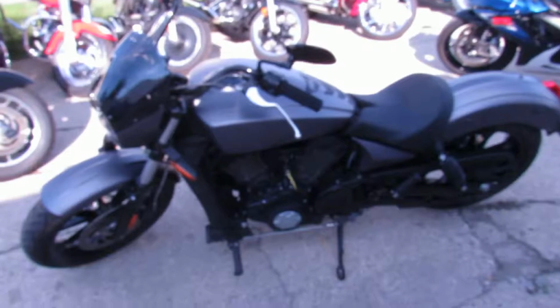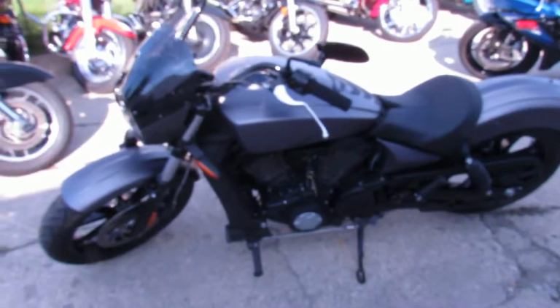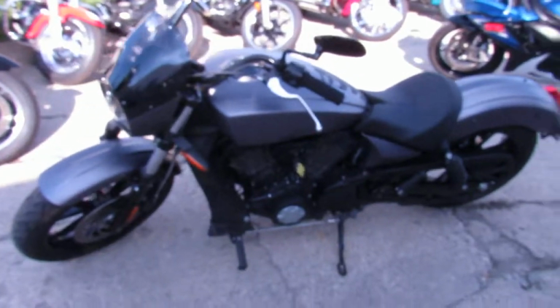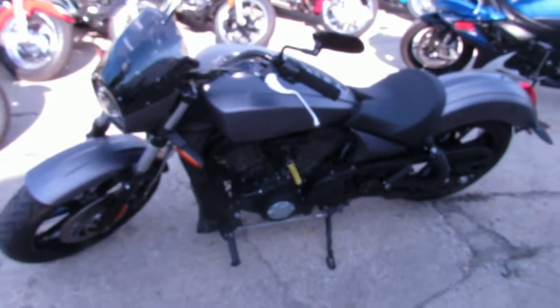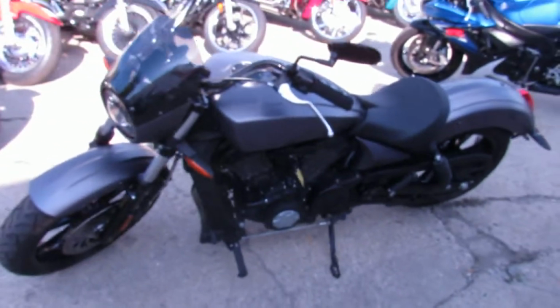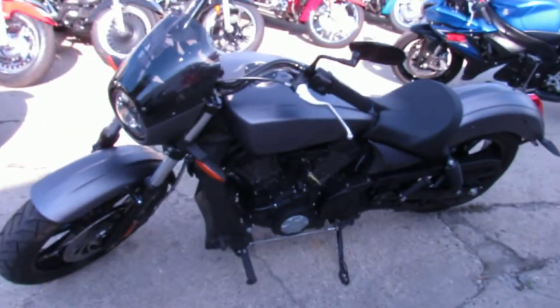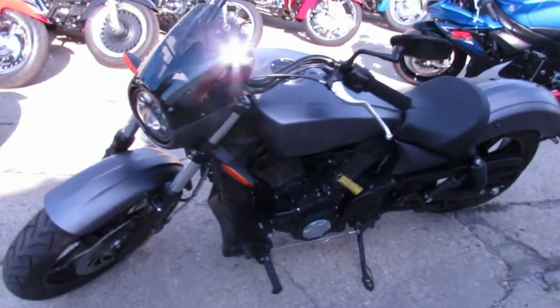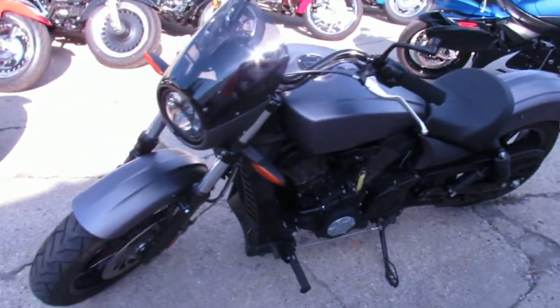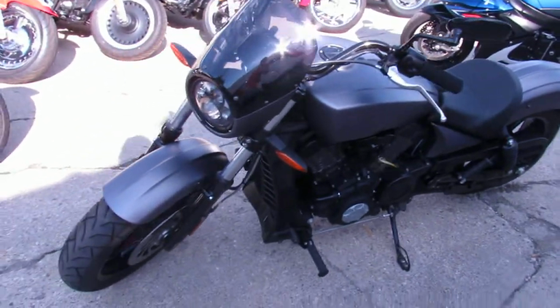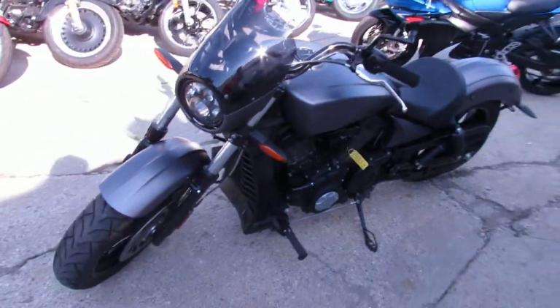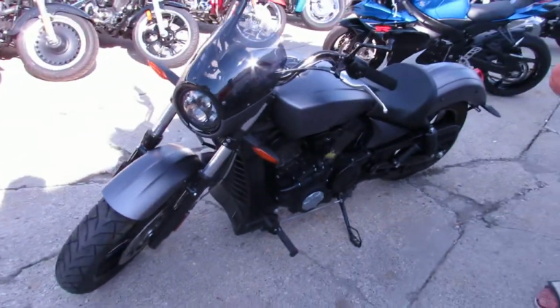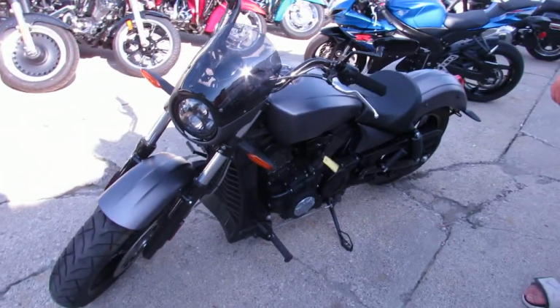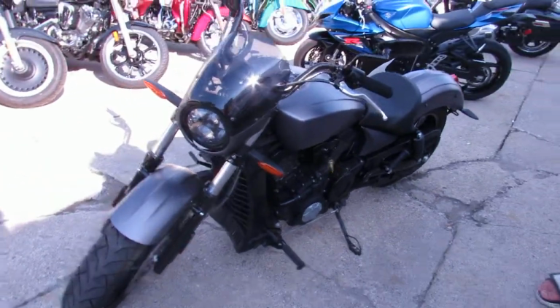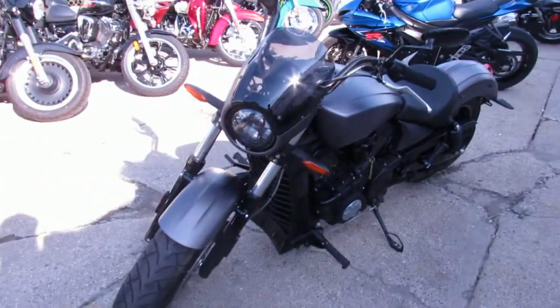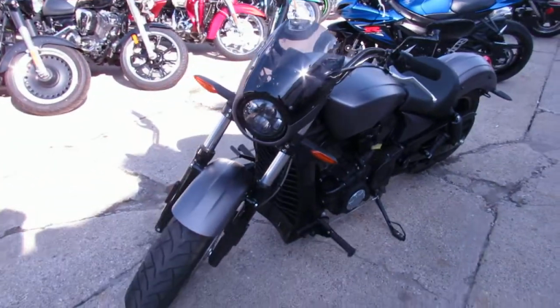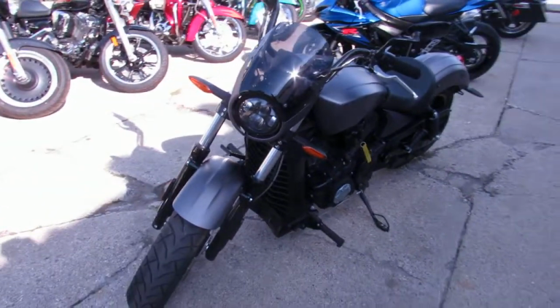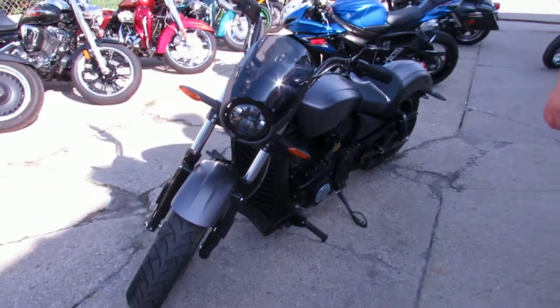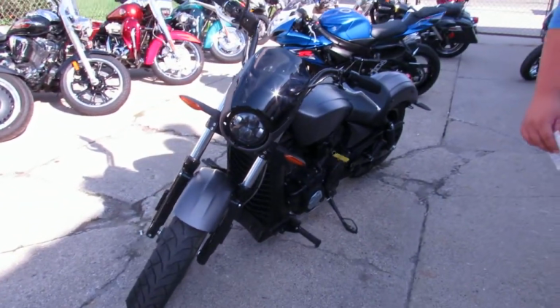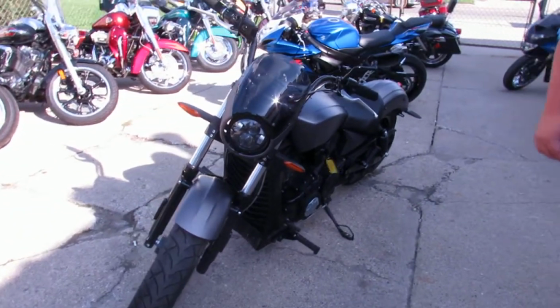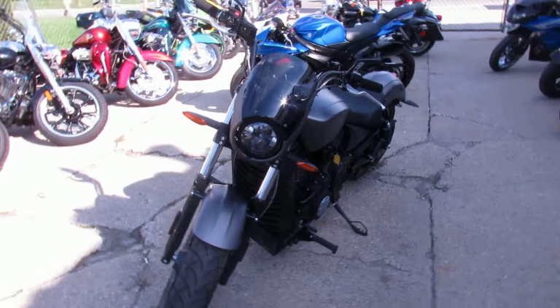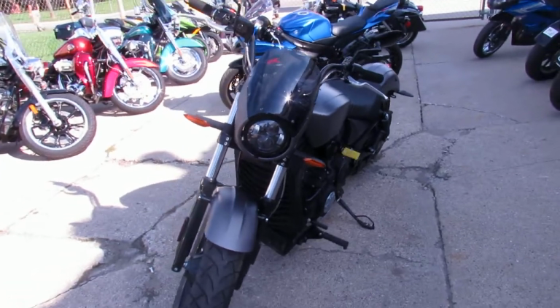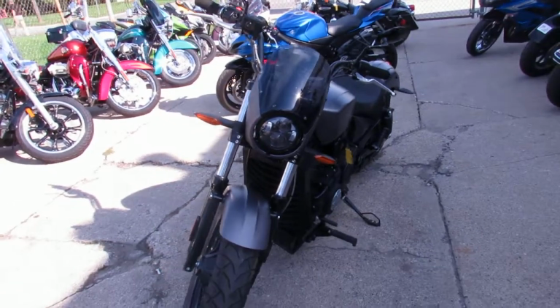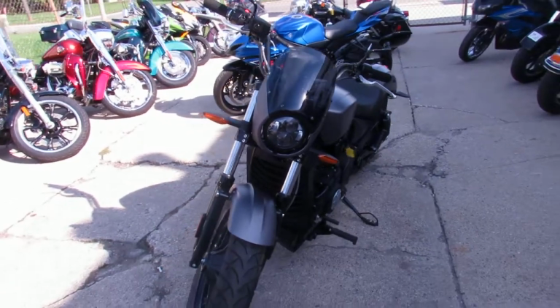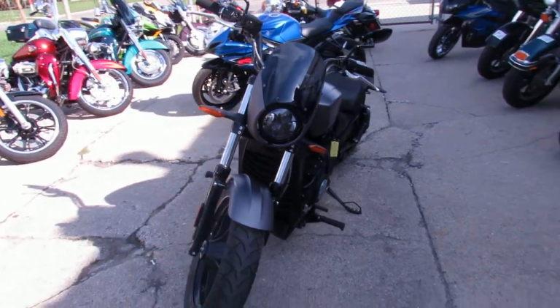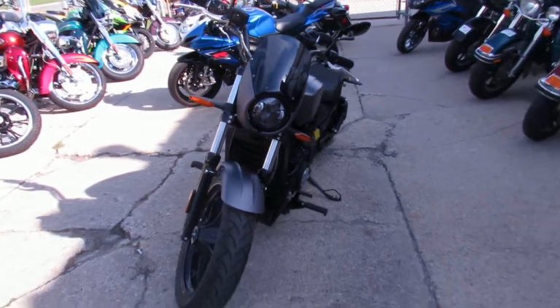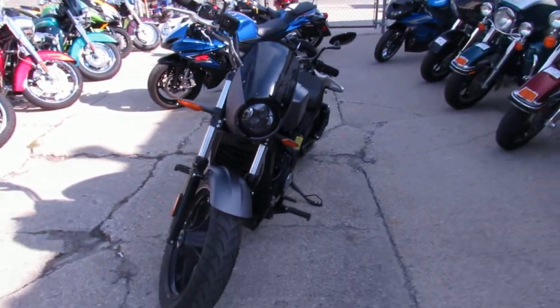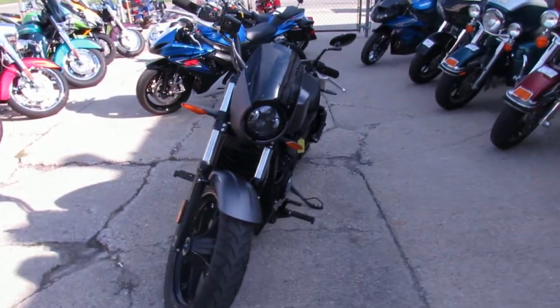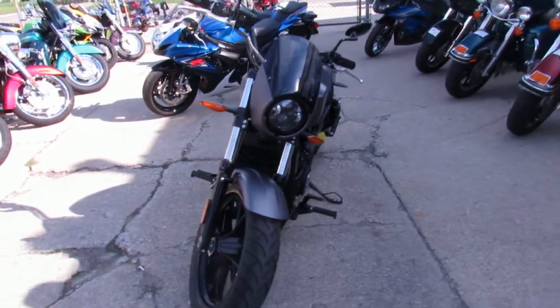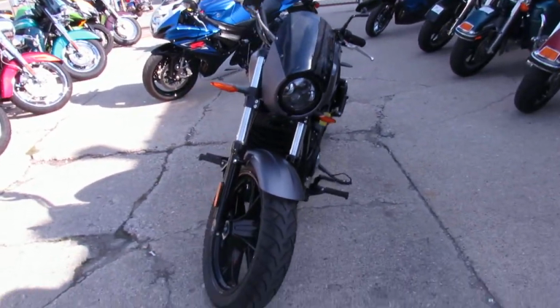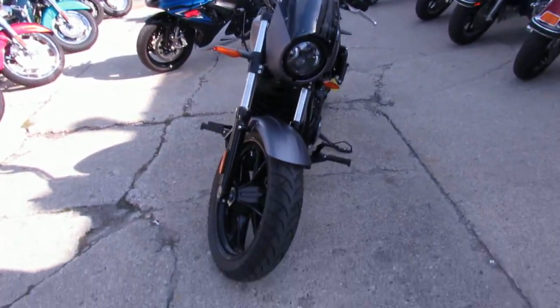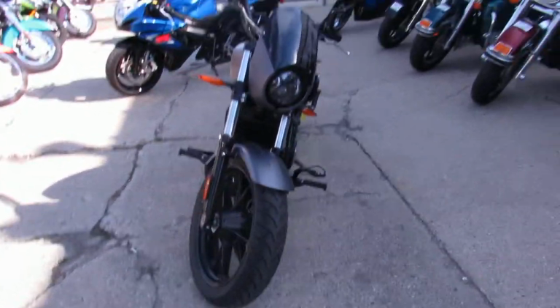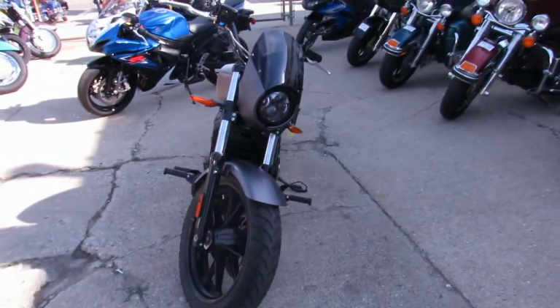Hey guys, it's ApprovalPowerSports.com here. We've got over 600 used bikes in the showroom for sale. Today I'm going to show you the 2017 Victory Octane.